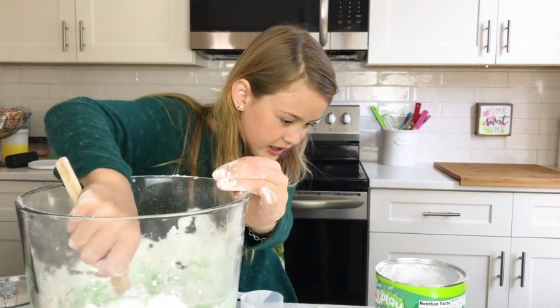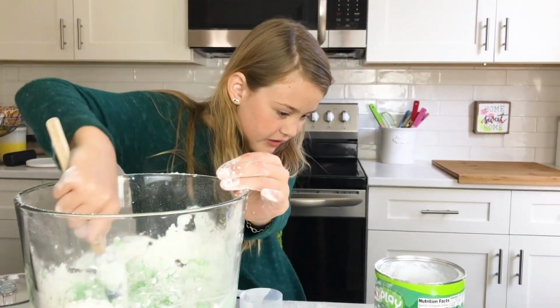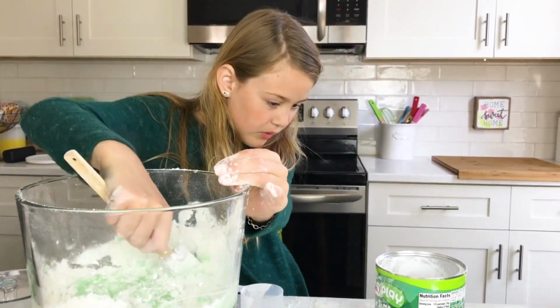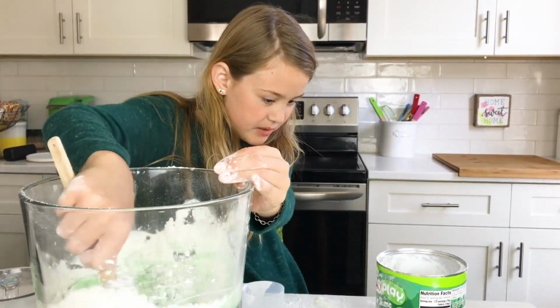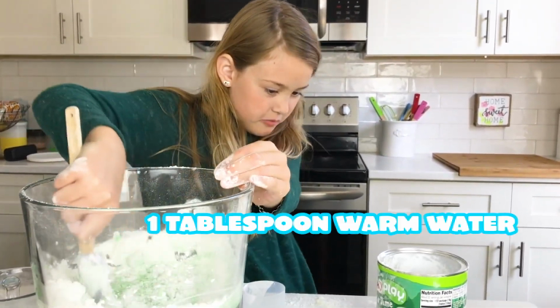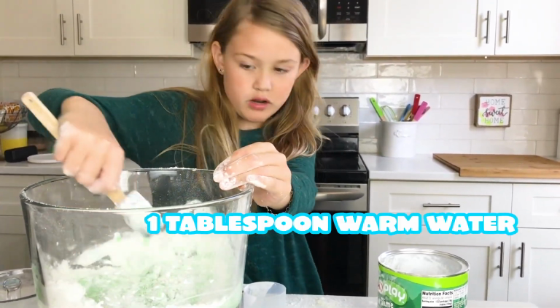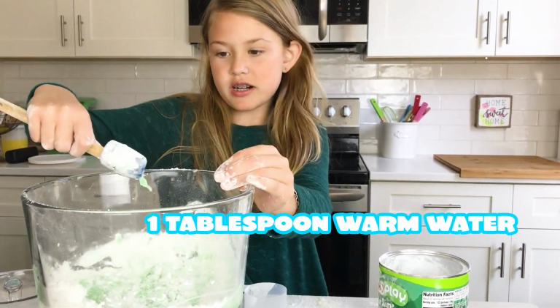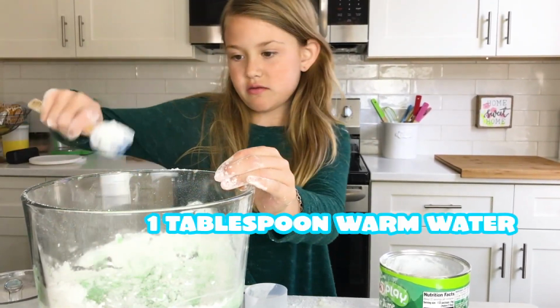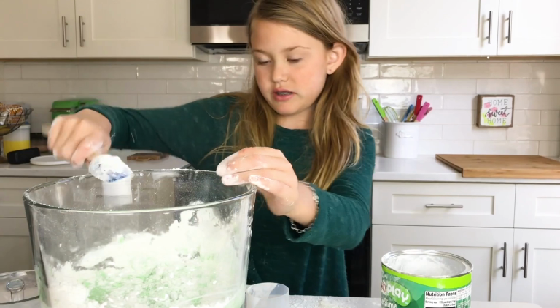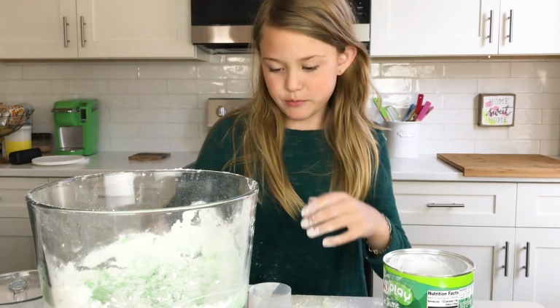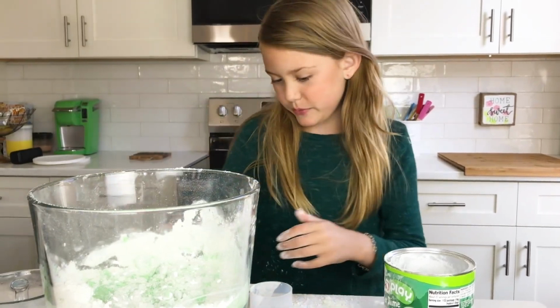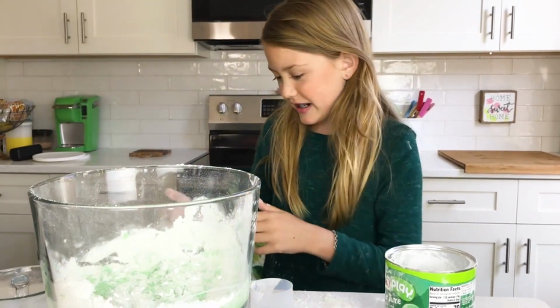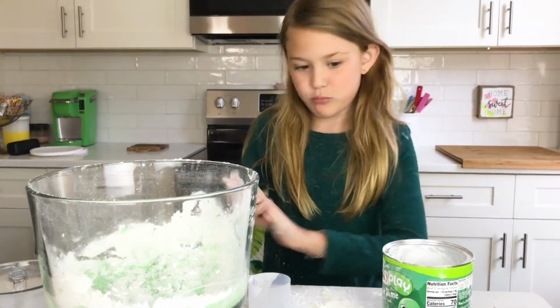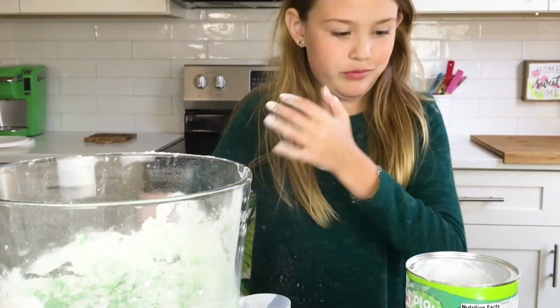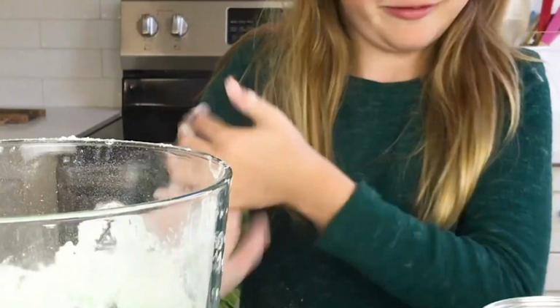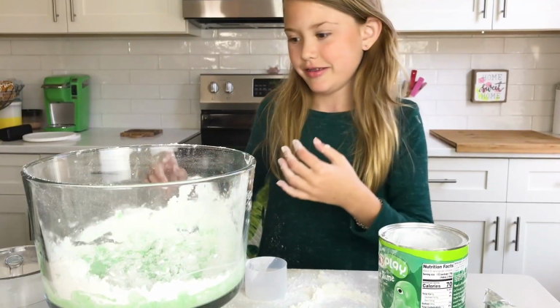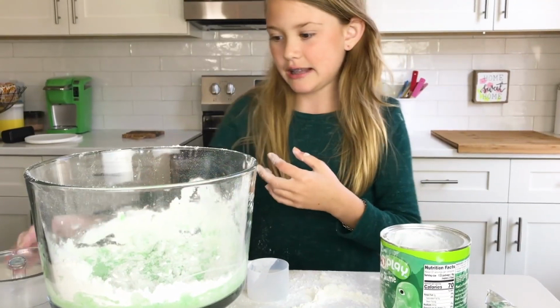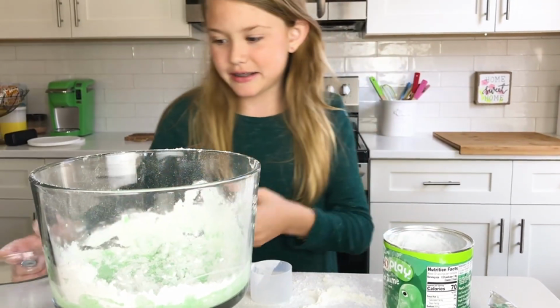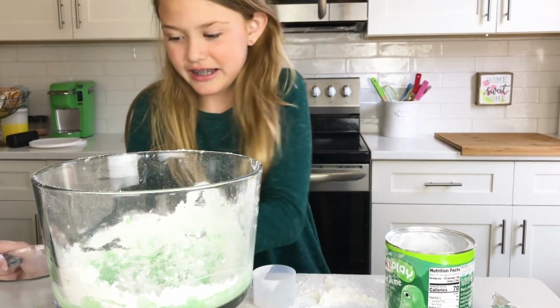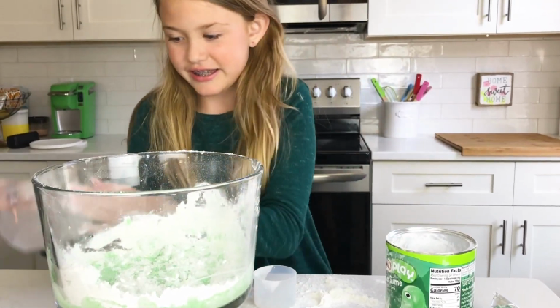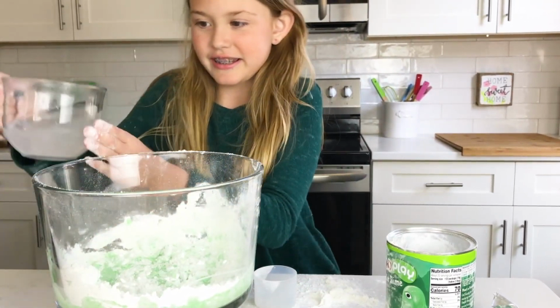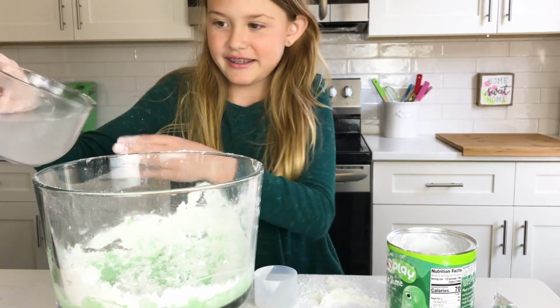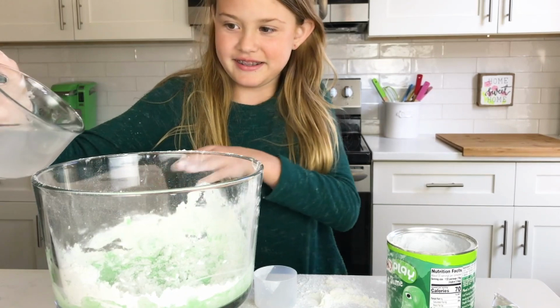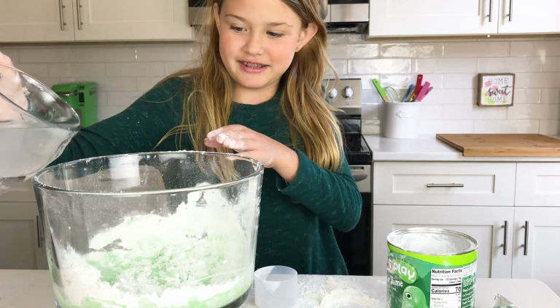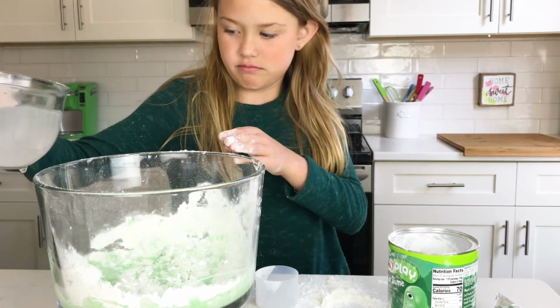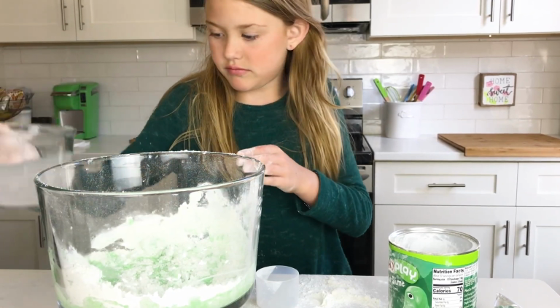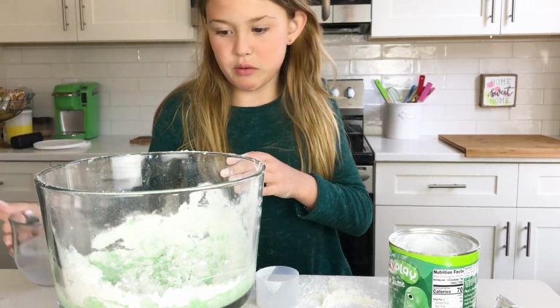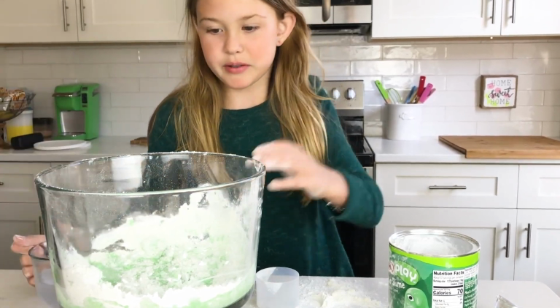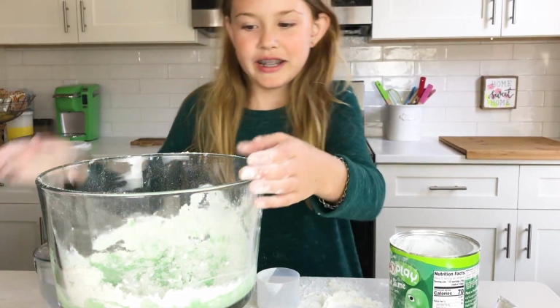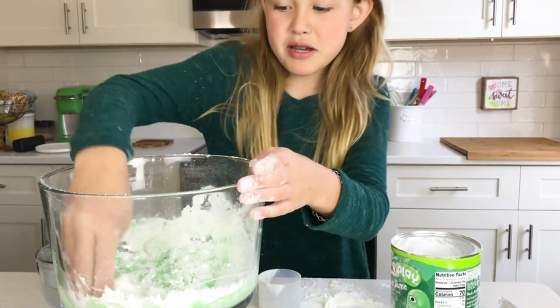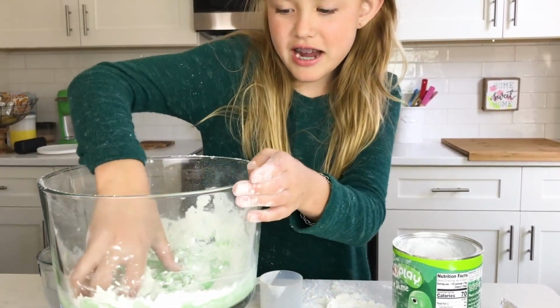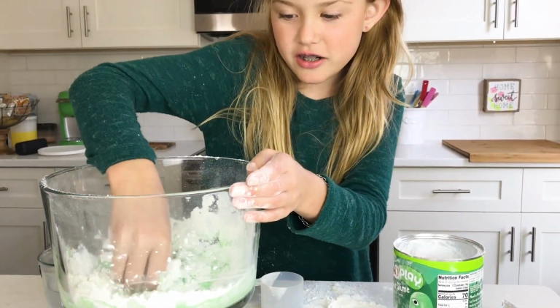Once it firms up, add one tablespoon of warm water. One tablespoon. I need a spoon. I'm just going to guess. That's what my tablespoon did. And then mix with your hand.